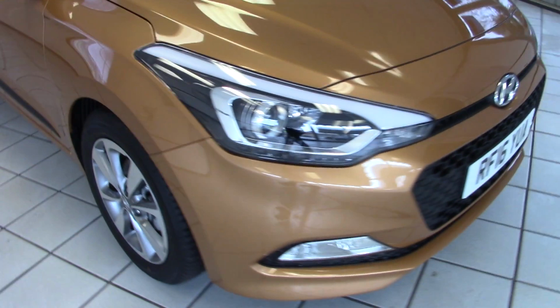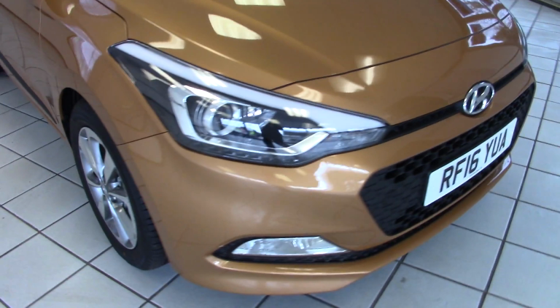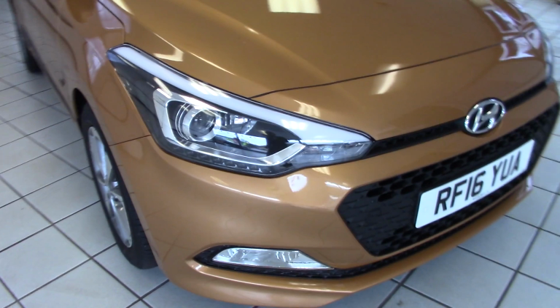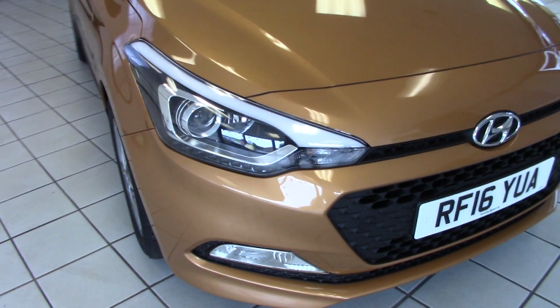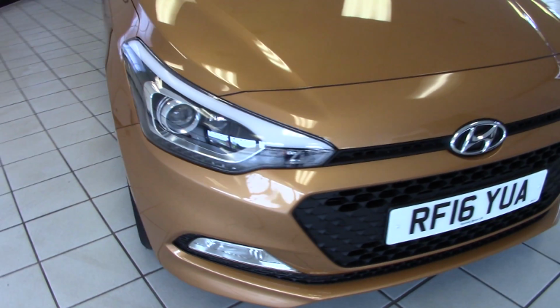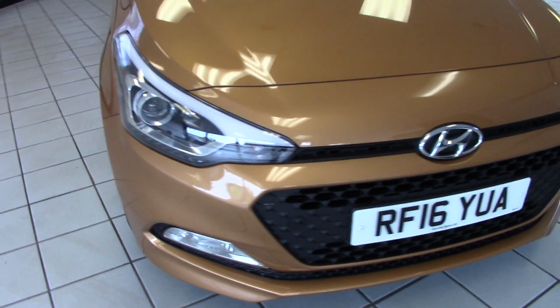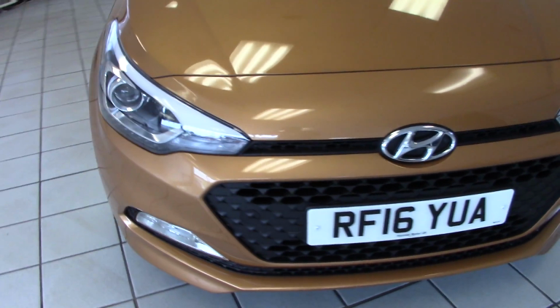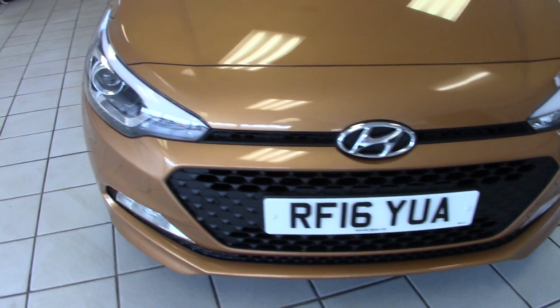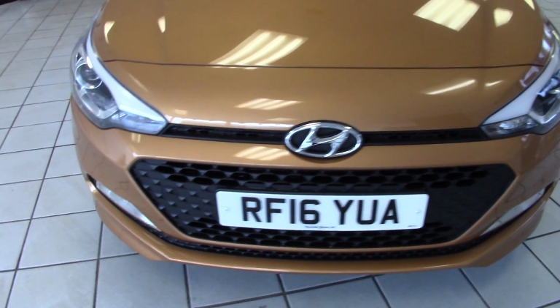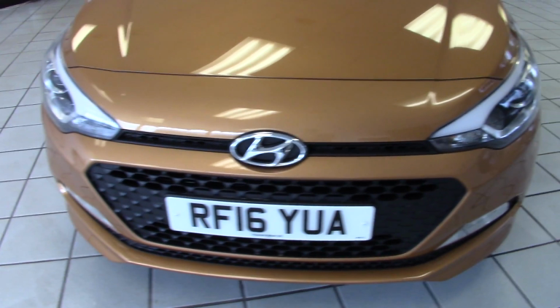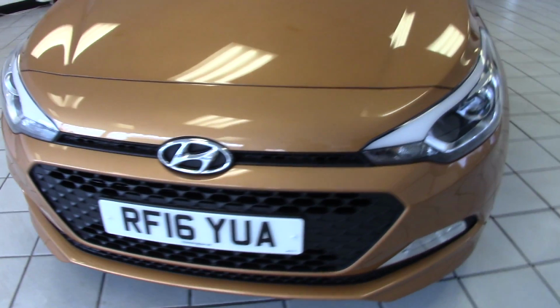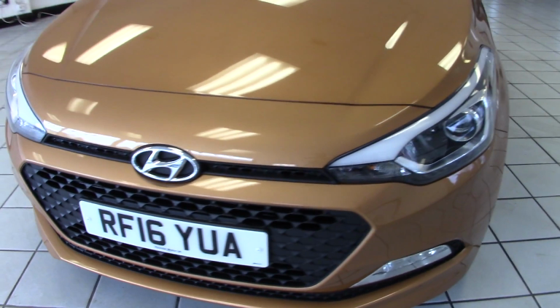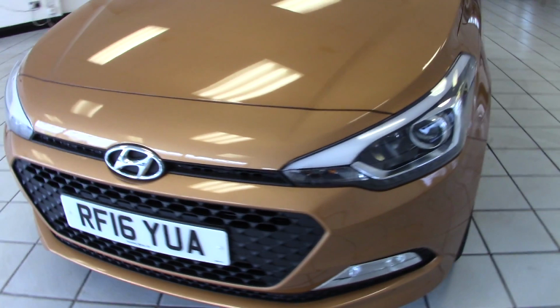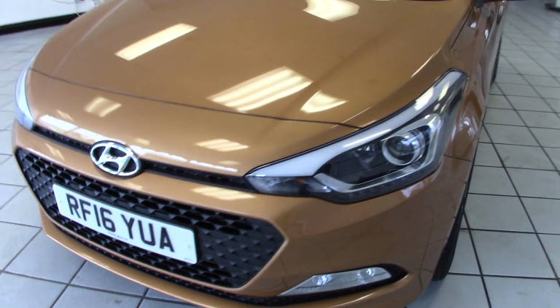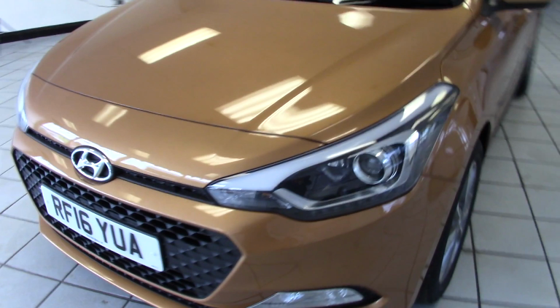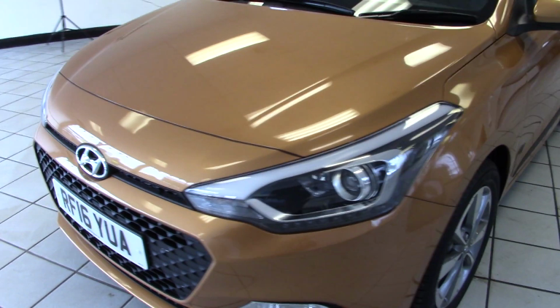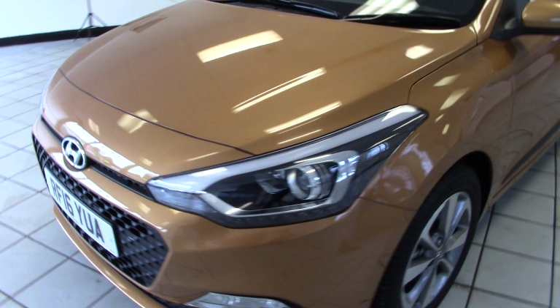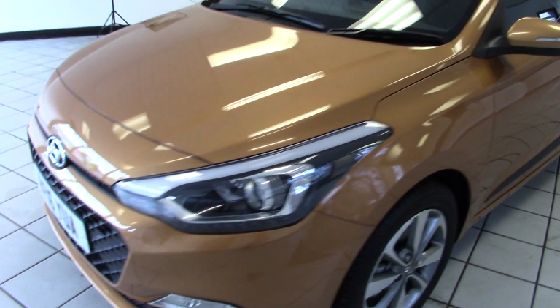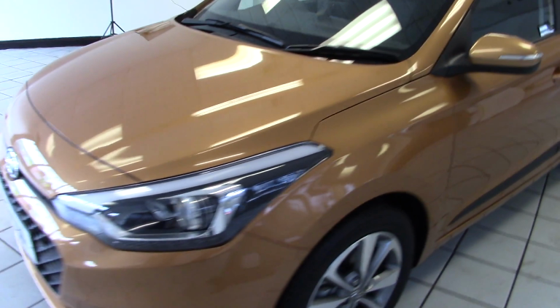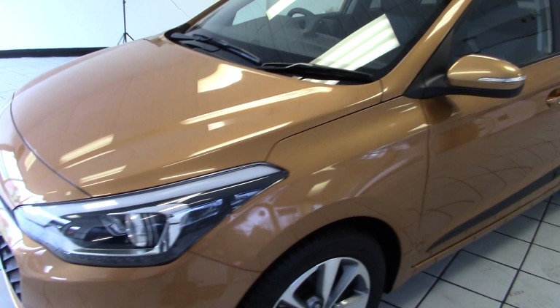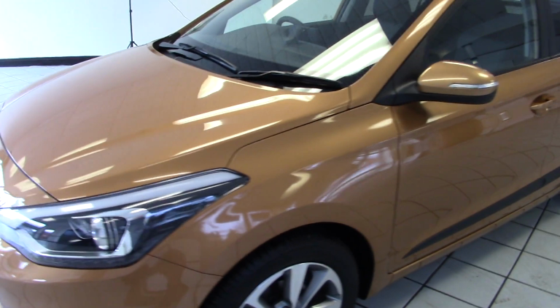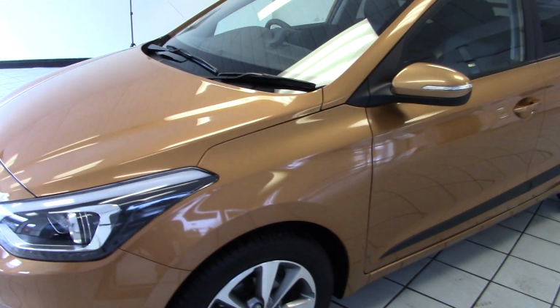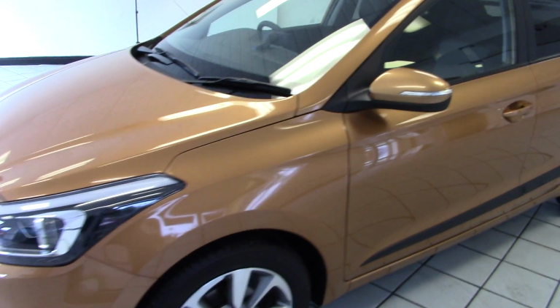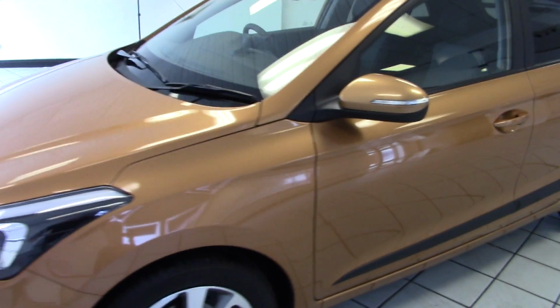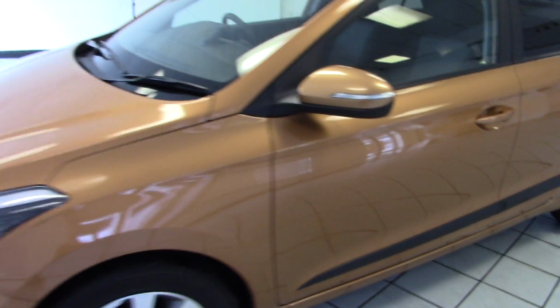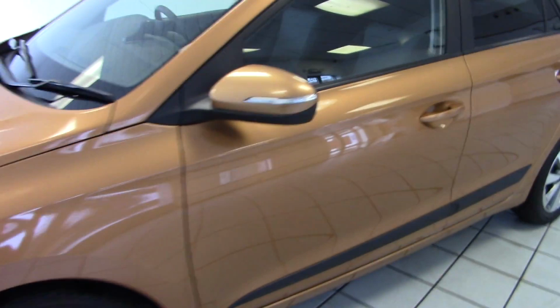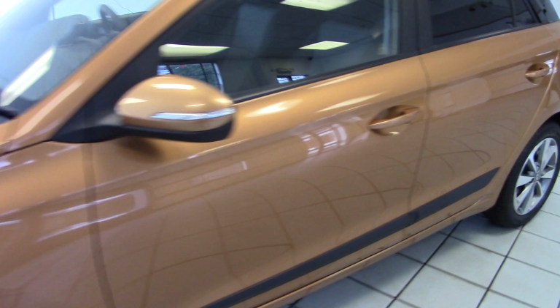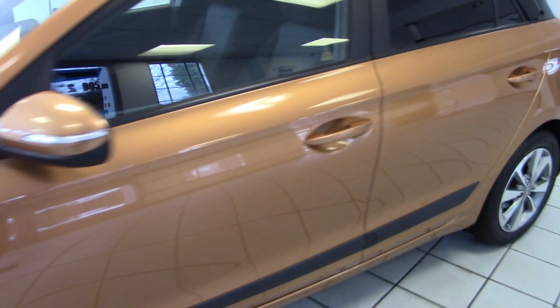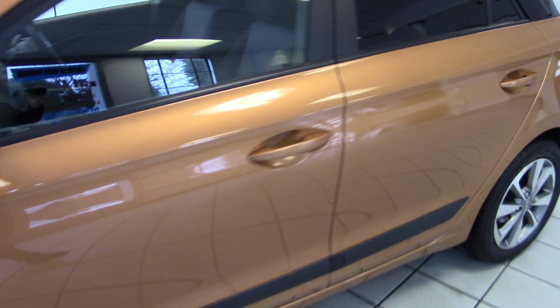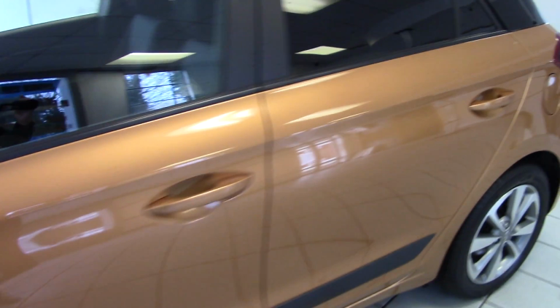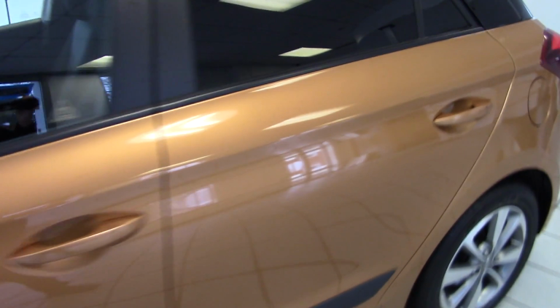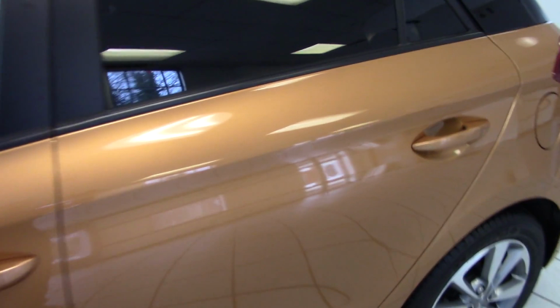We've got LED daytime running lights on this model and front fog lights as well. It looks lovely in this Mandarin Orange metallic paint — a really bright and distinctive colour.